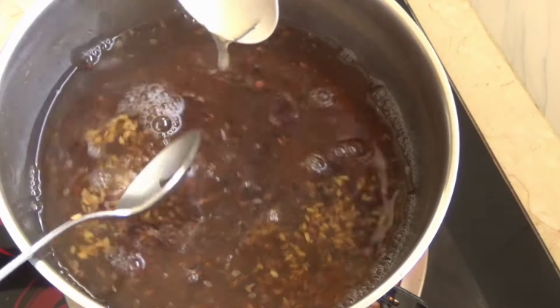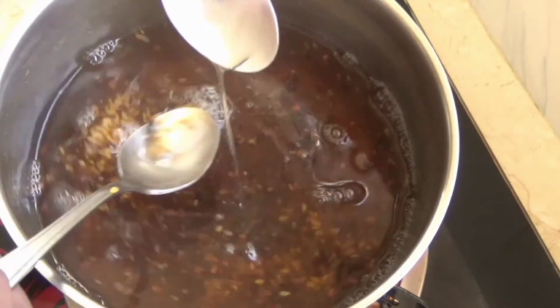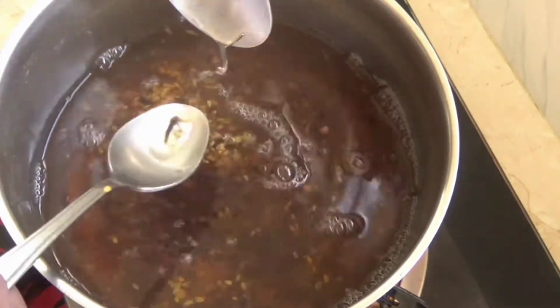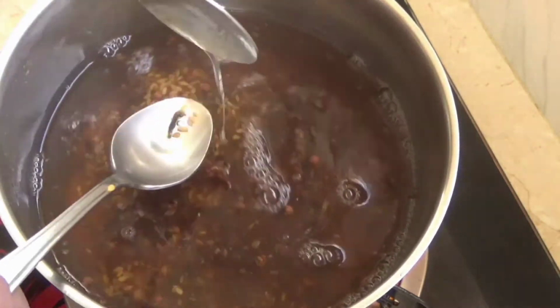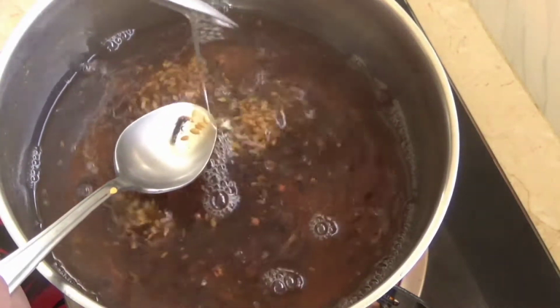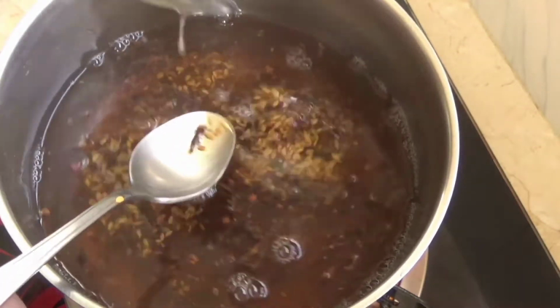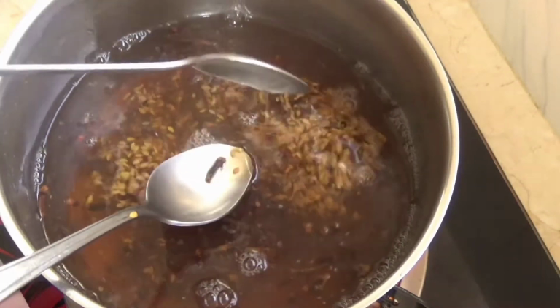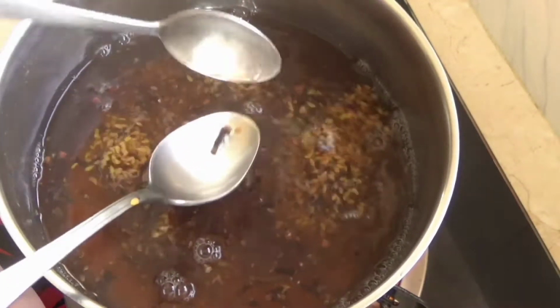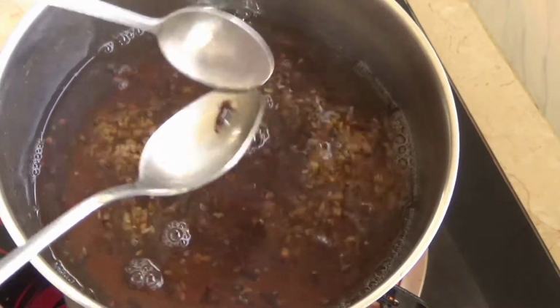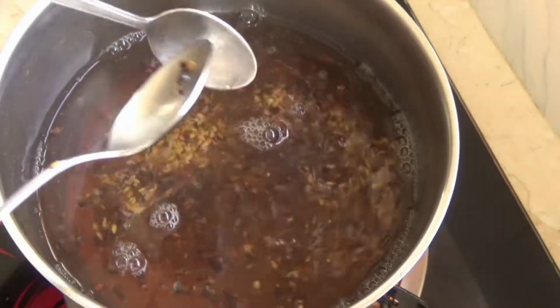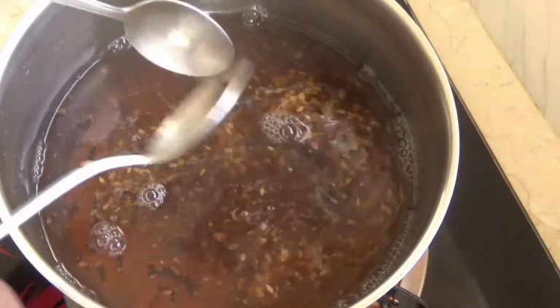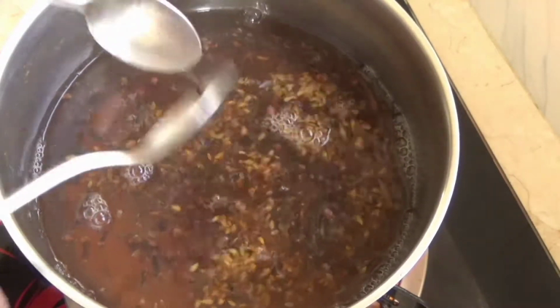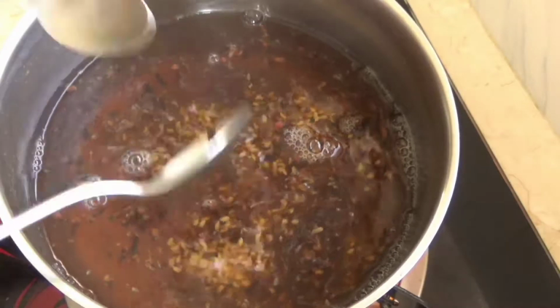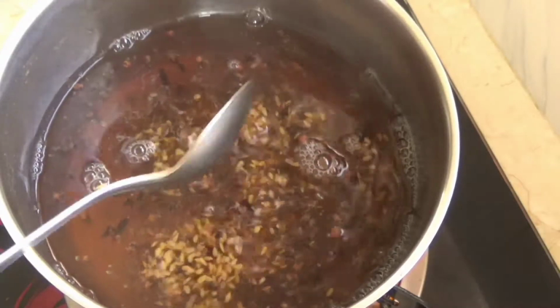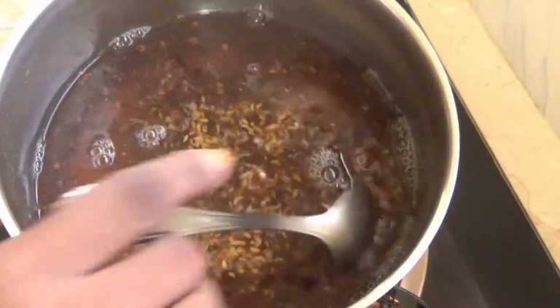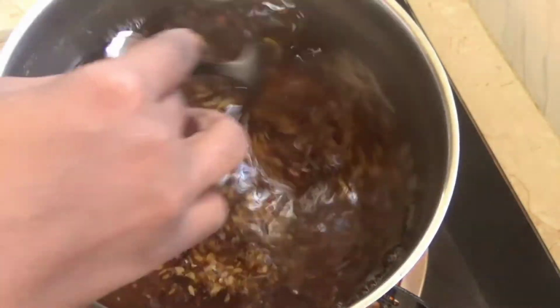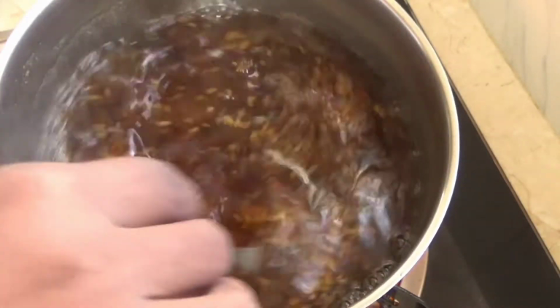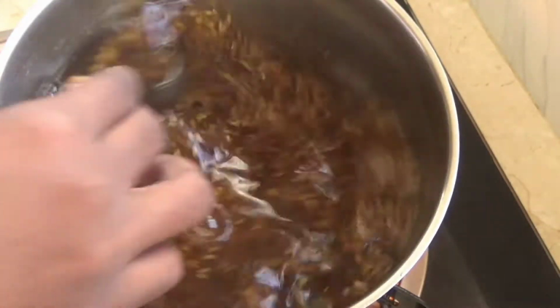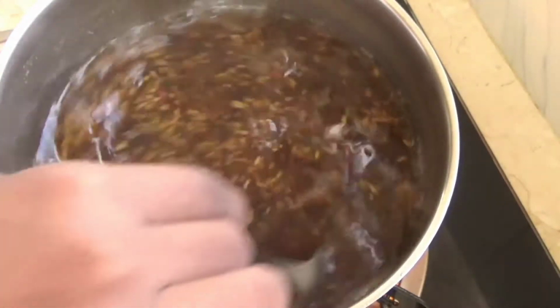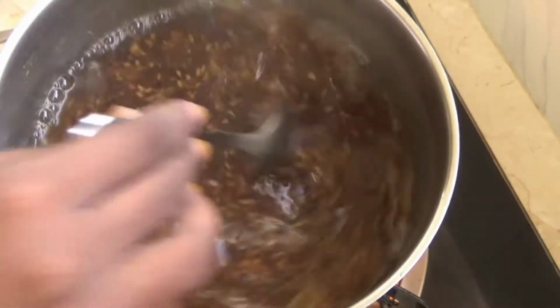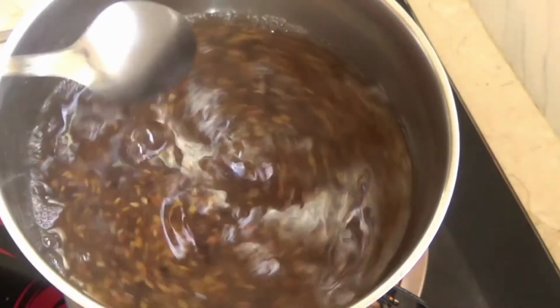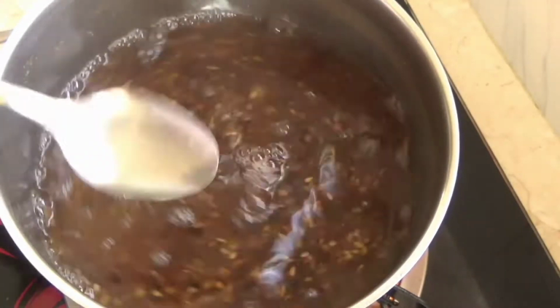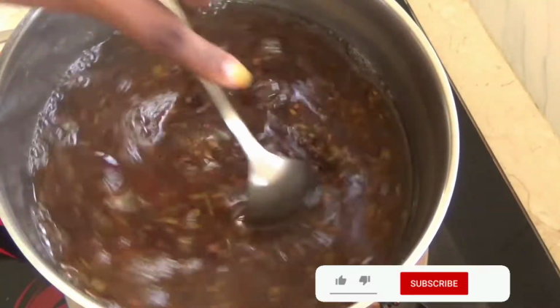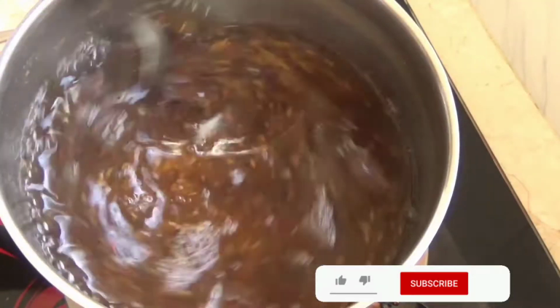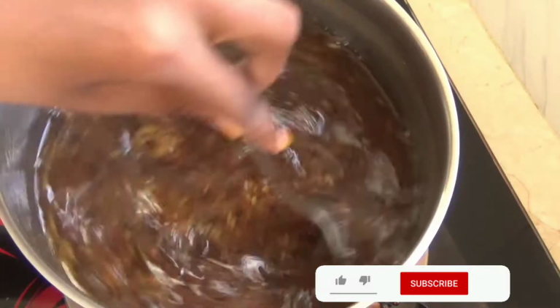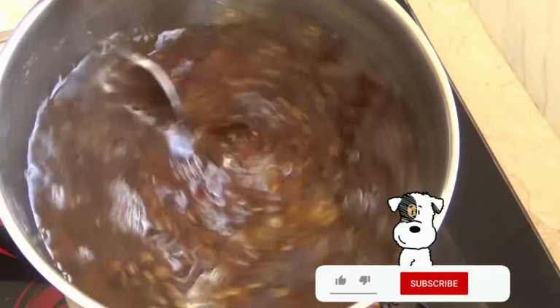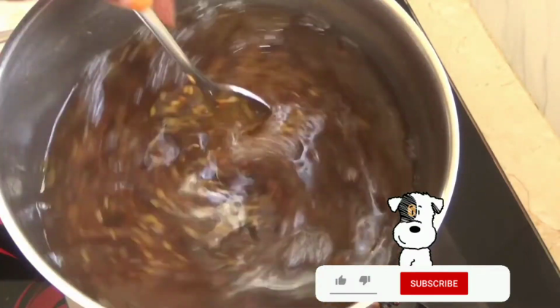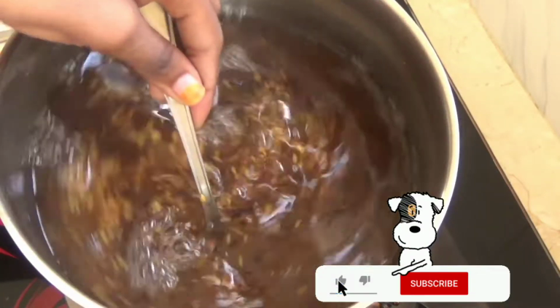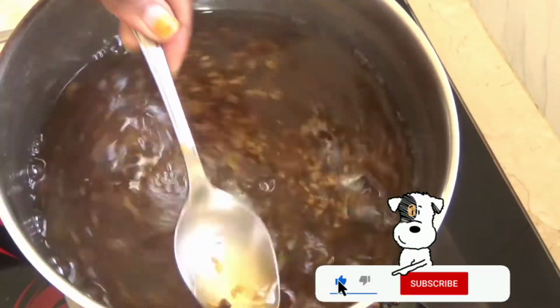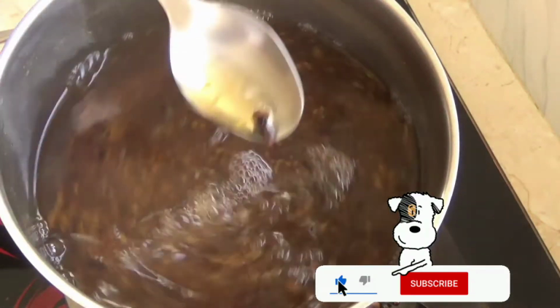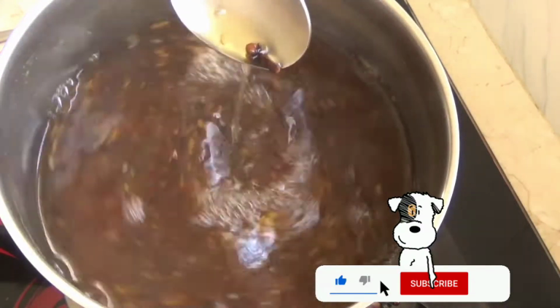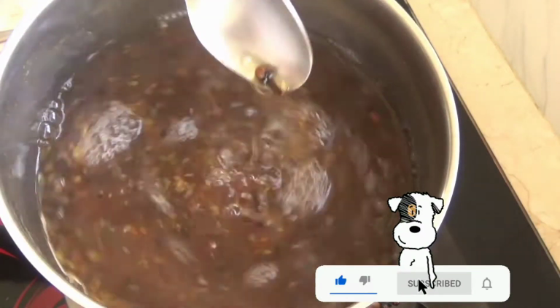And there — as you can see — that's the thick consistency I was telling you about, and it's still warm. Imagine when it cools down! Y'all are not ready for this leave-in hair treatment!